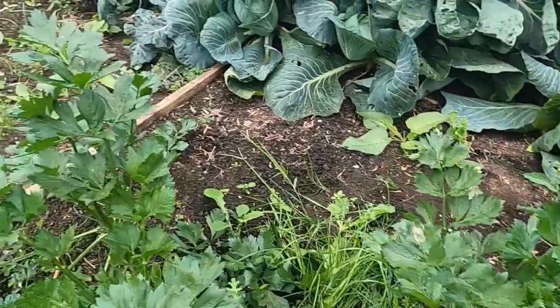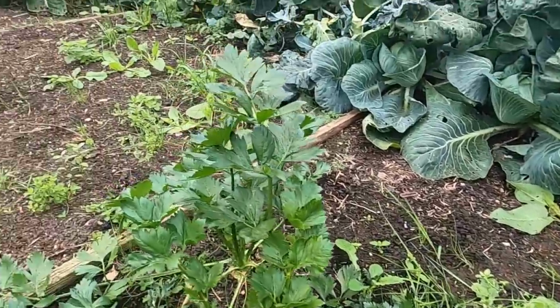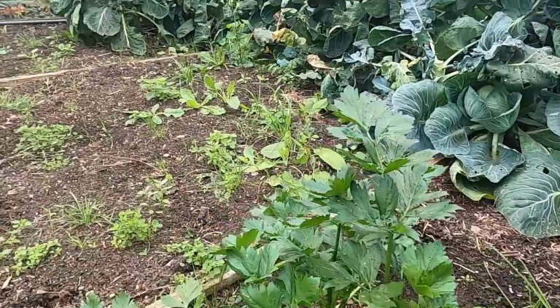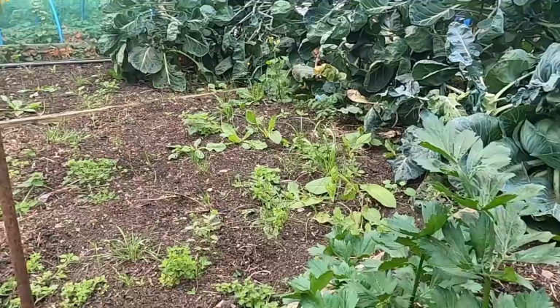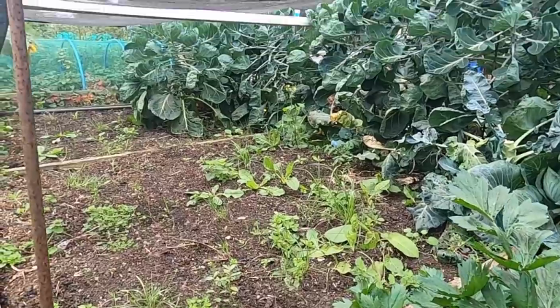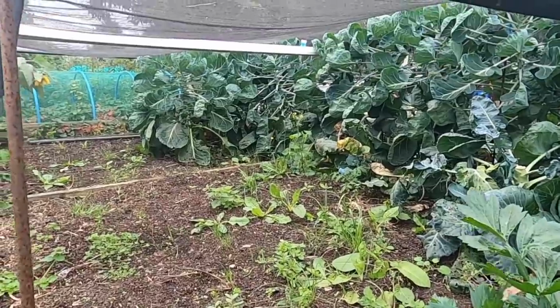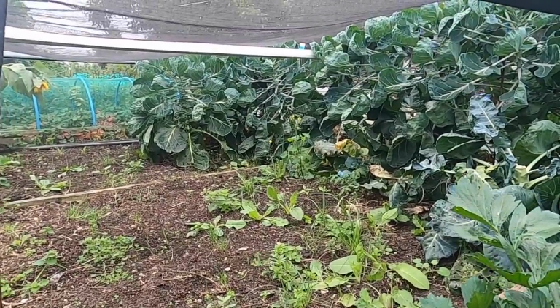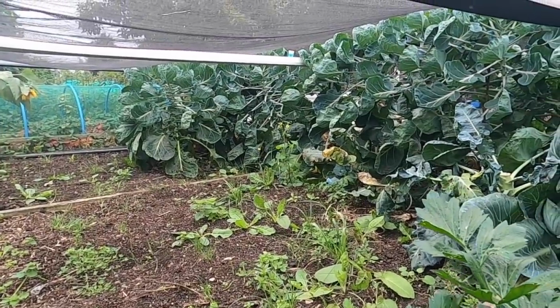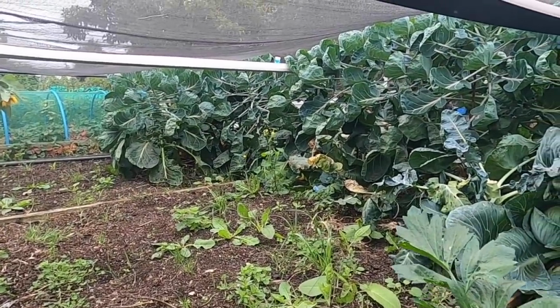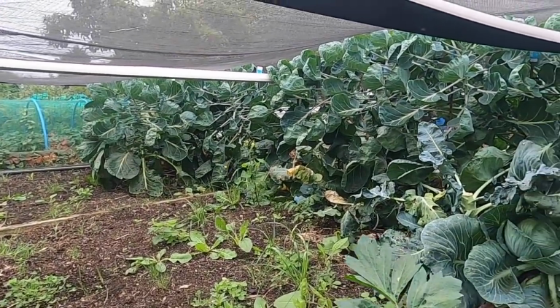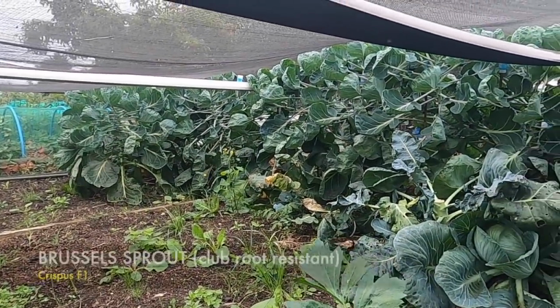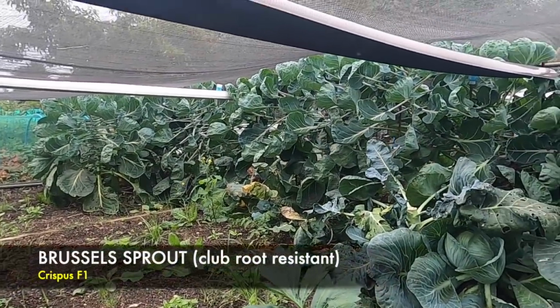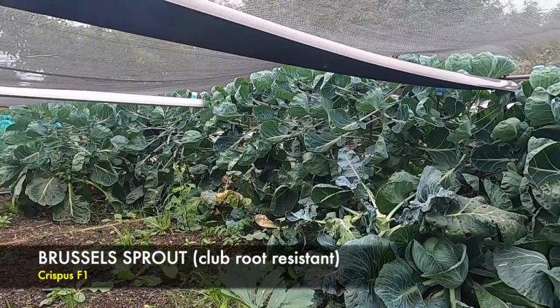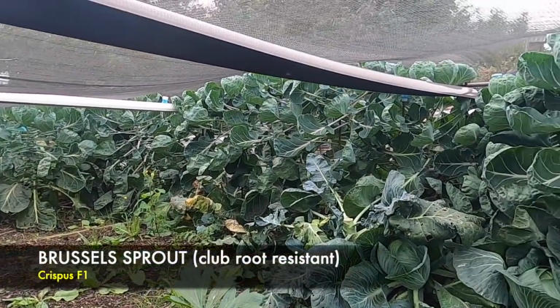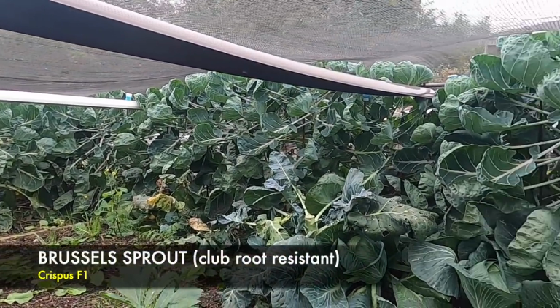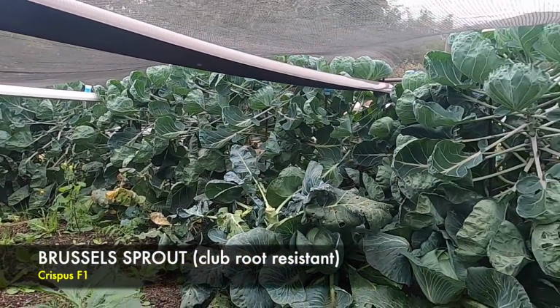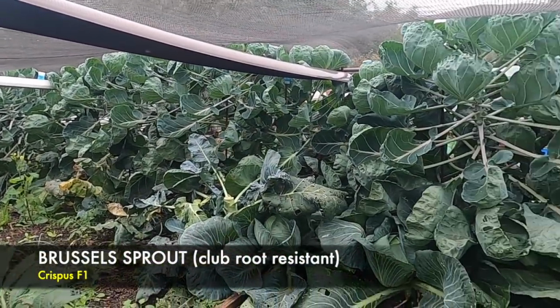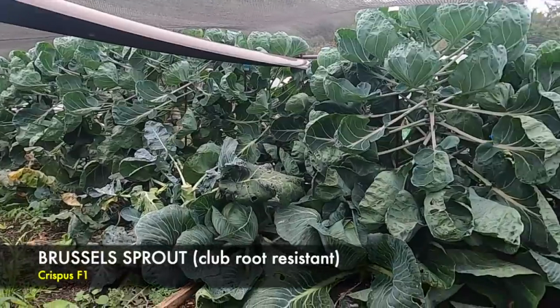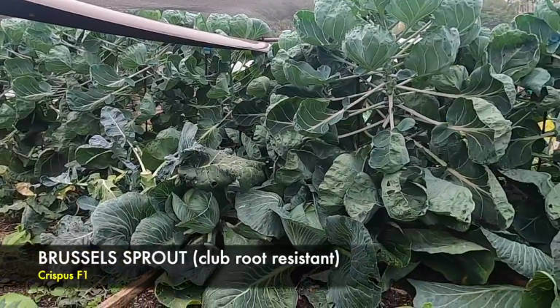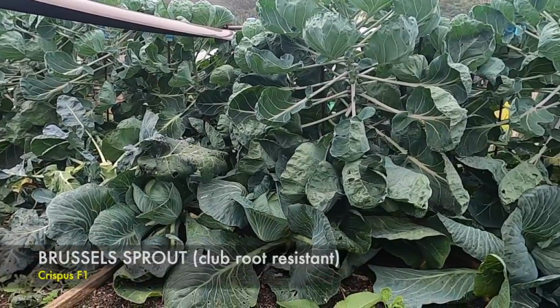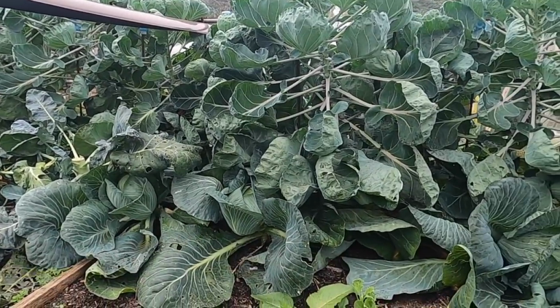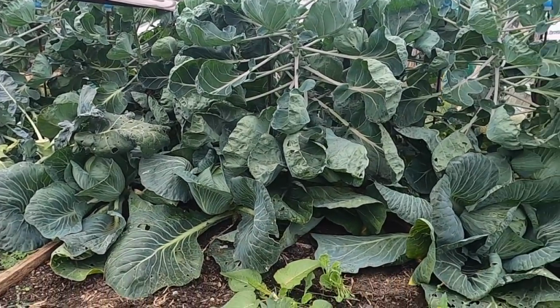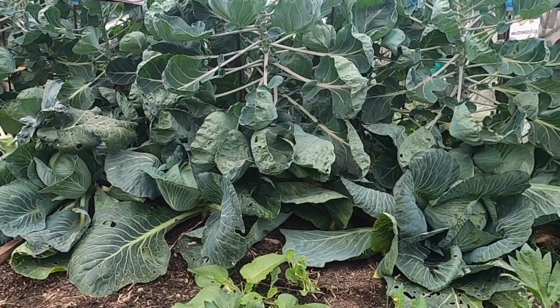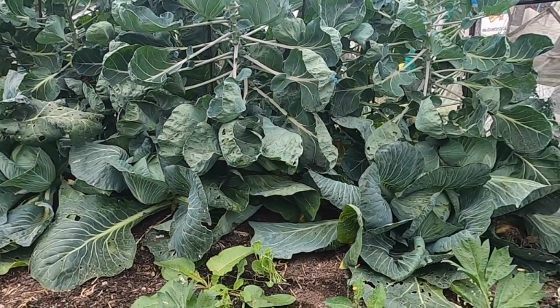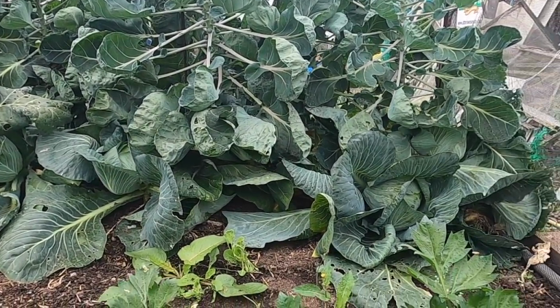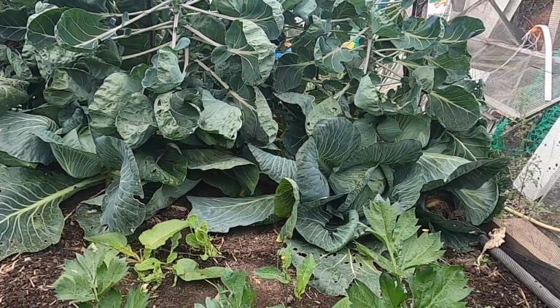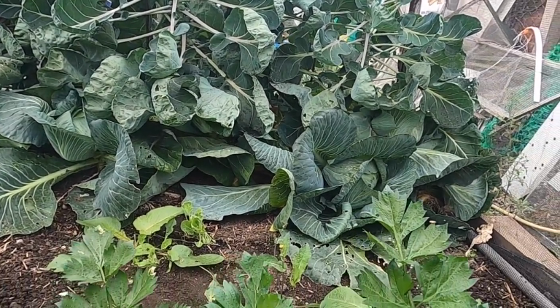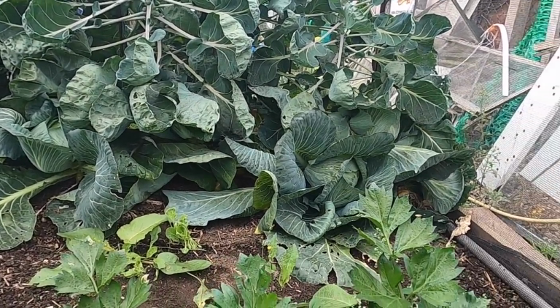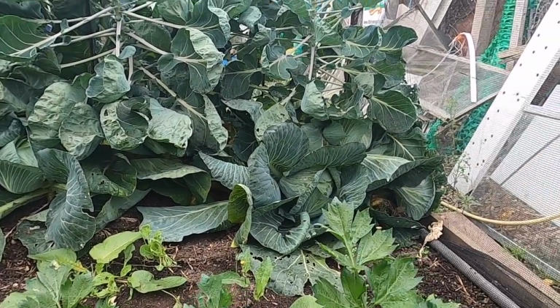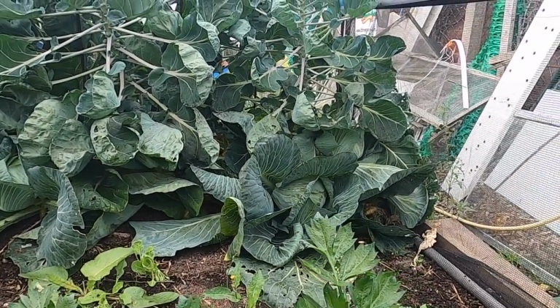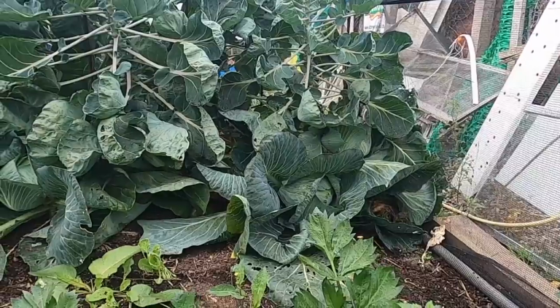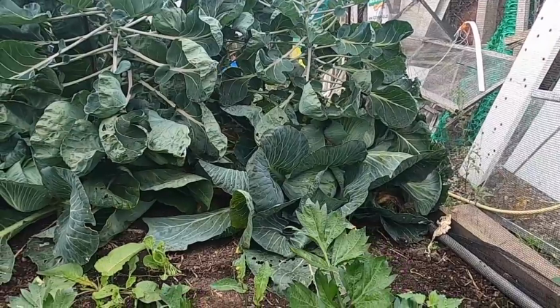The main crop in here now is the sprouts, as you can see they are doing quite good. Also I've got a couple of little cabbages lying there — I'm just going to harvest one of them now for dinner.